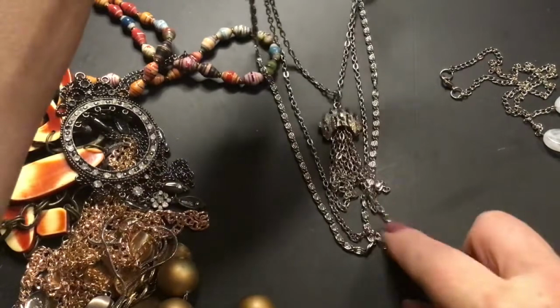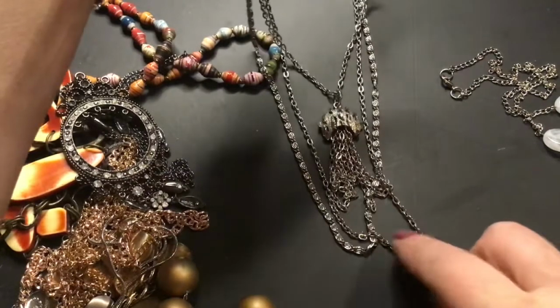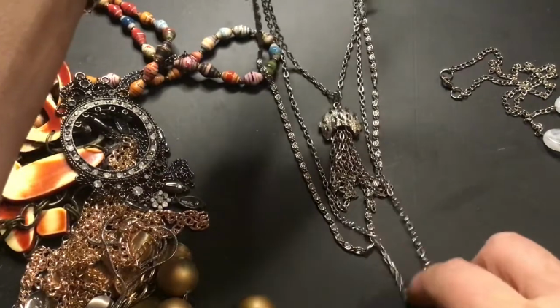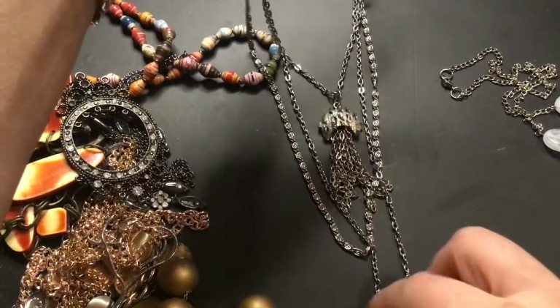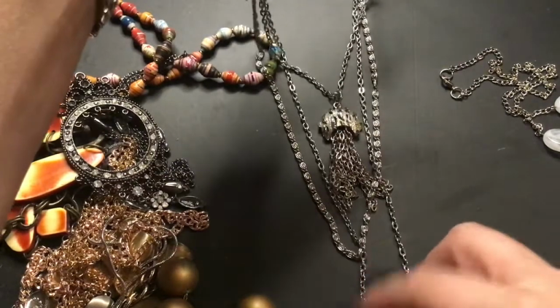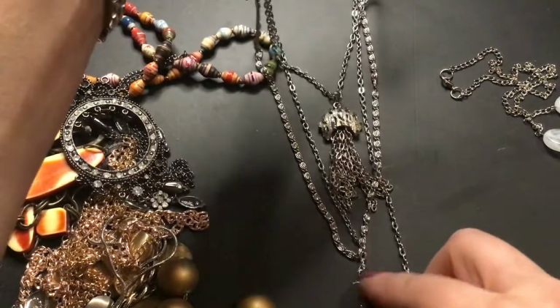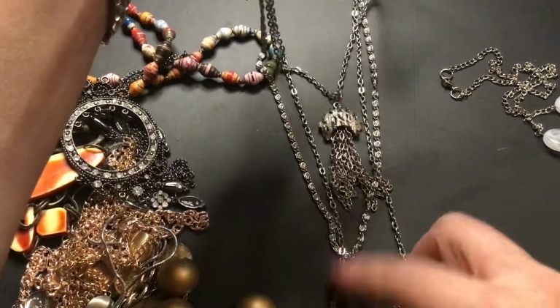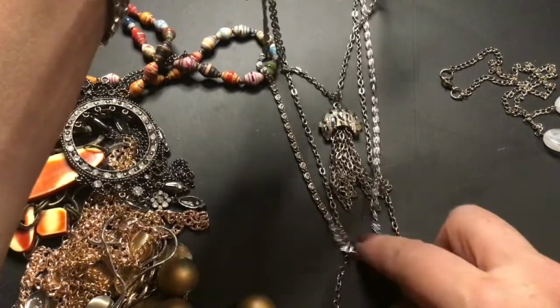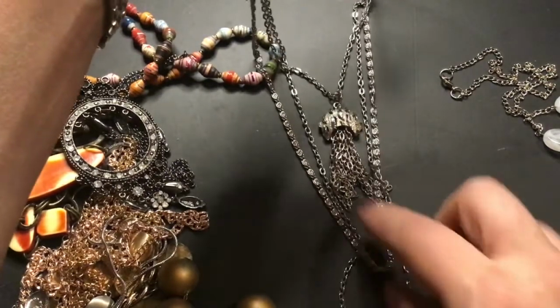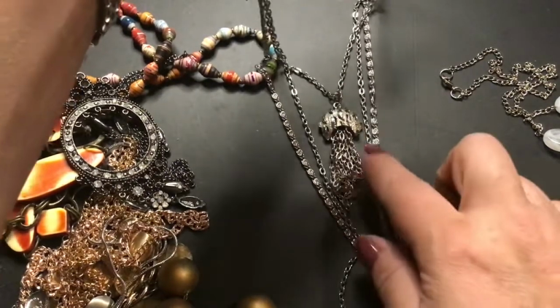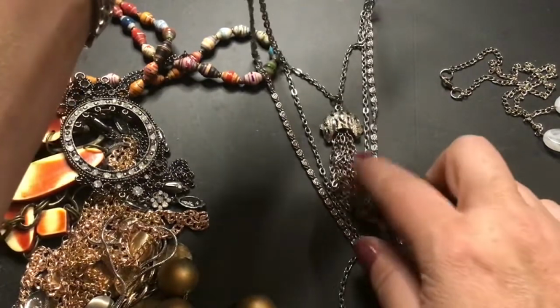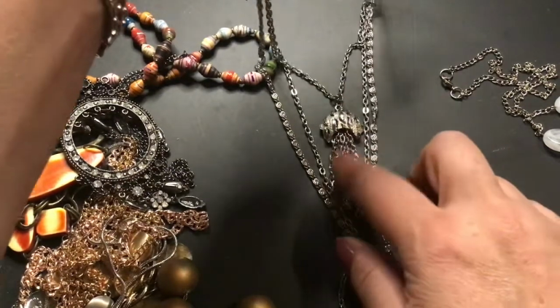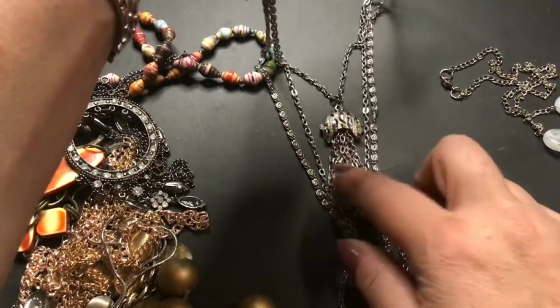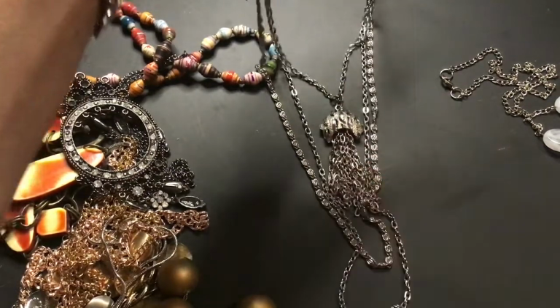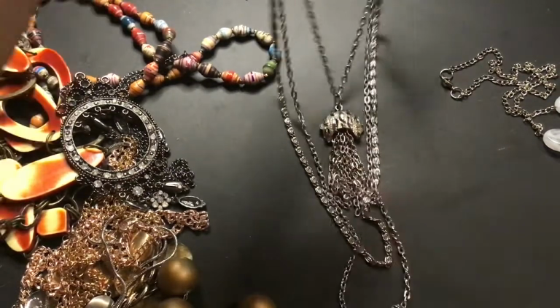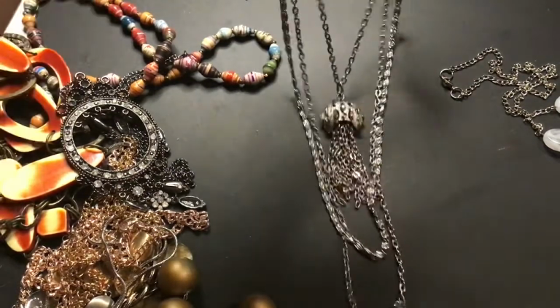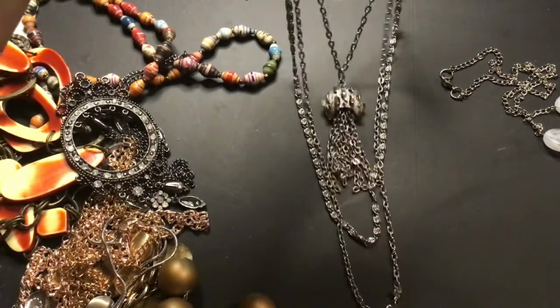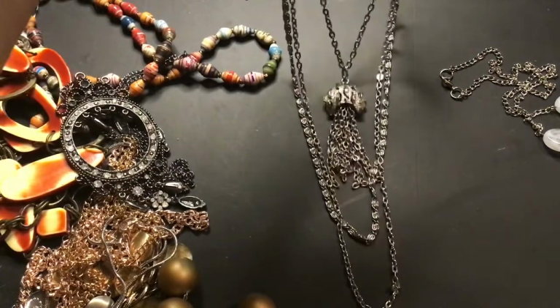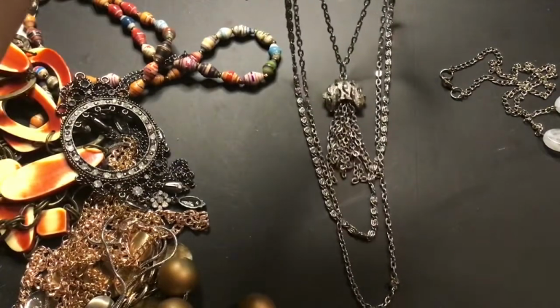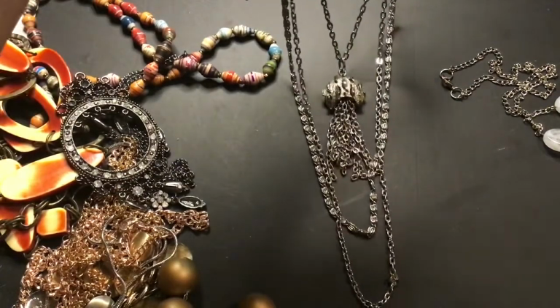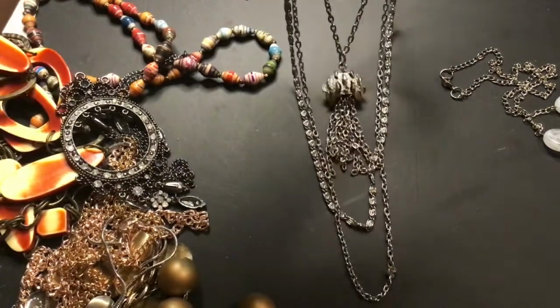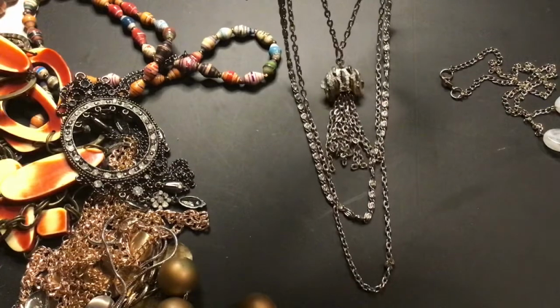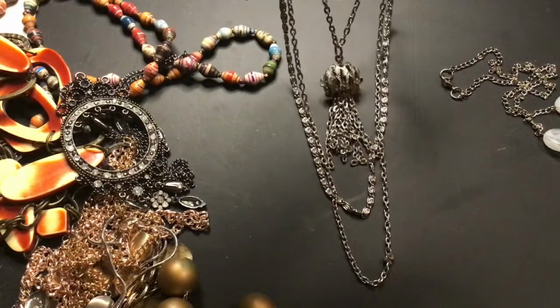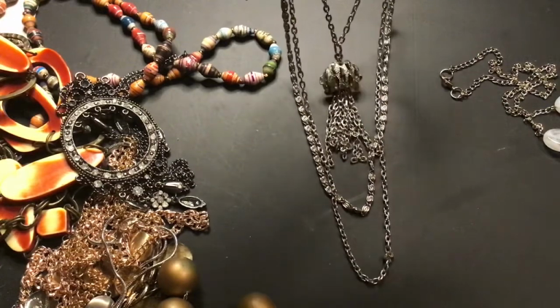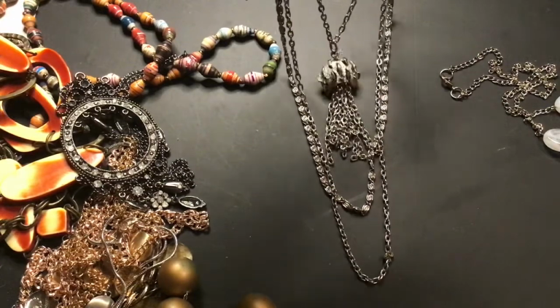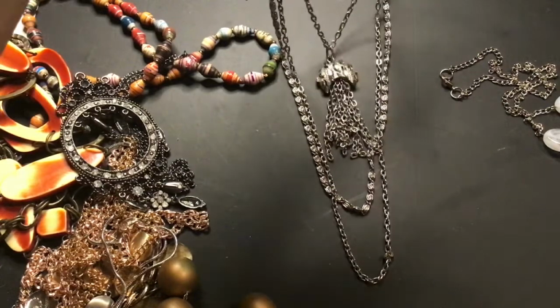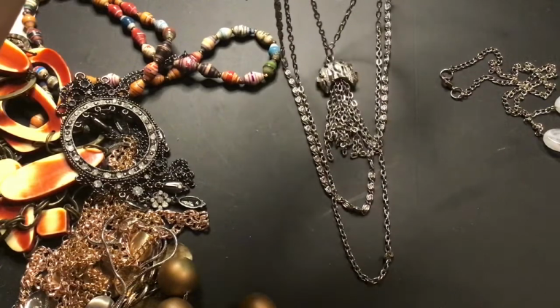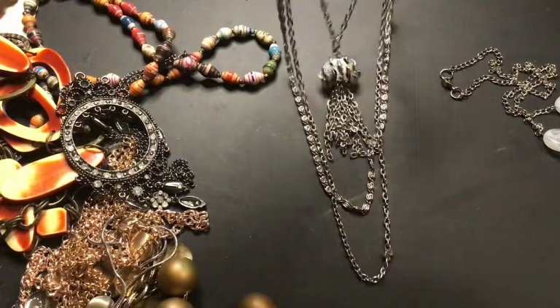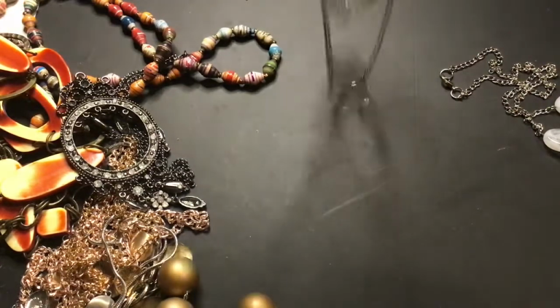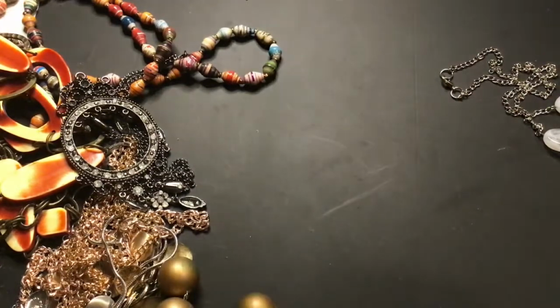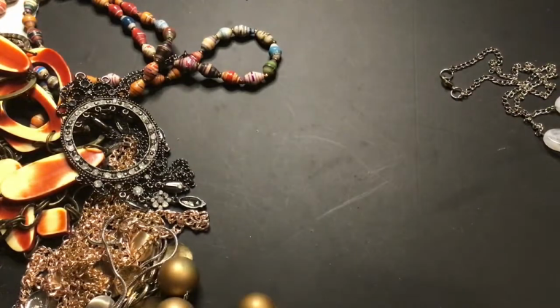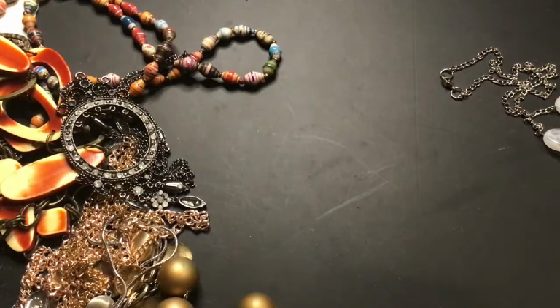I like this one. It kind of looks like a jellyfish. It's silvertone.